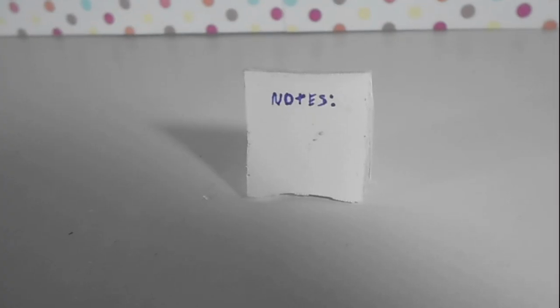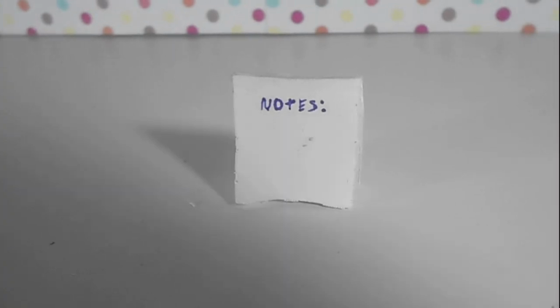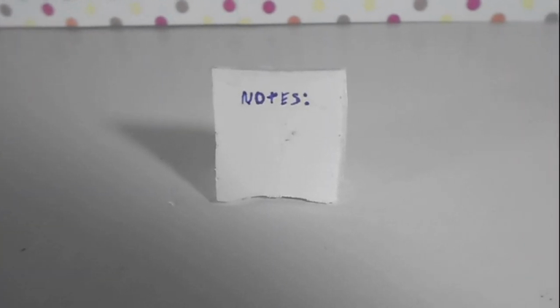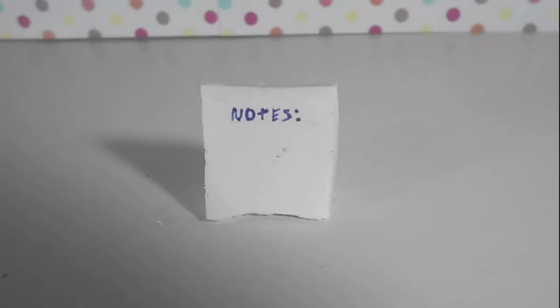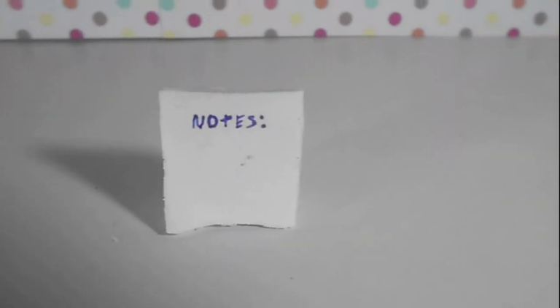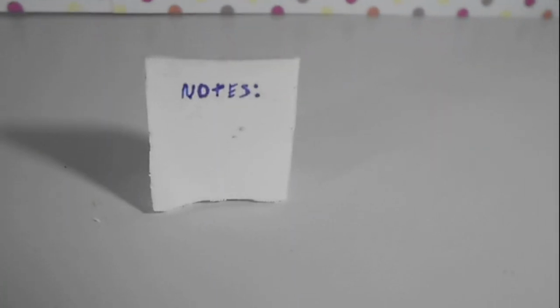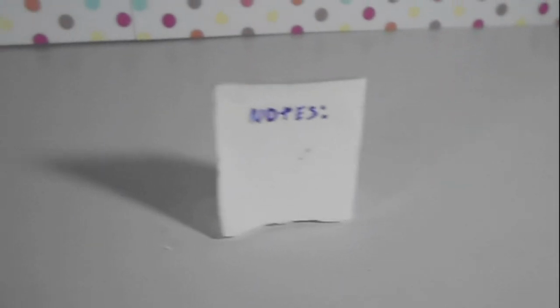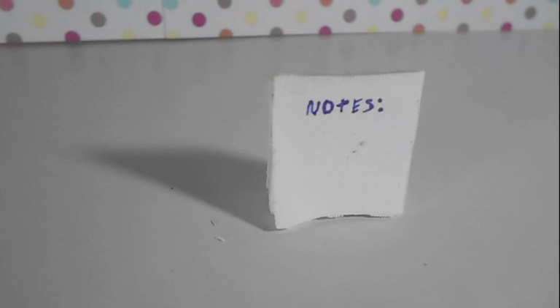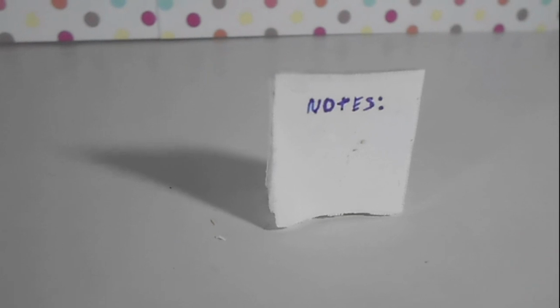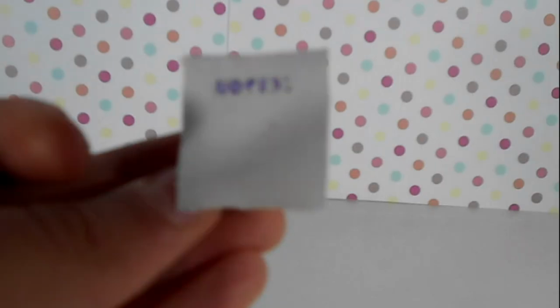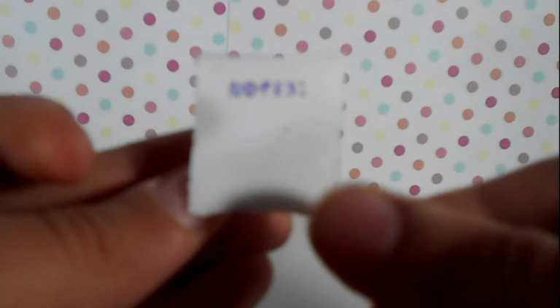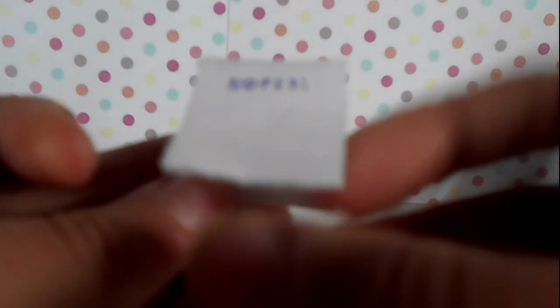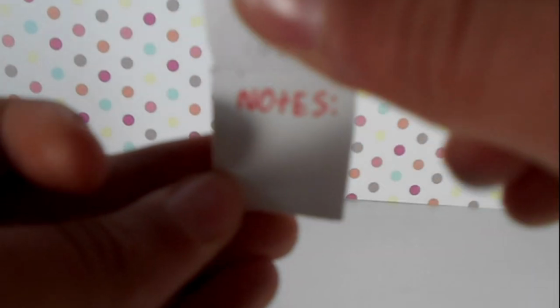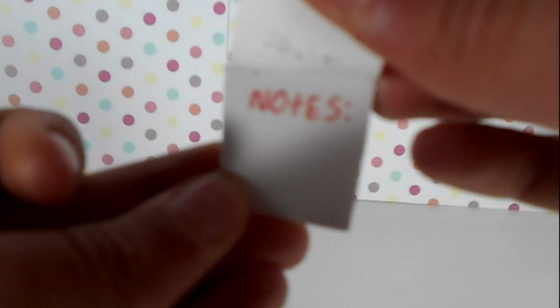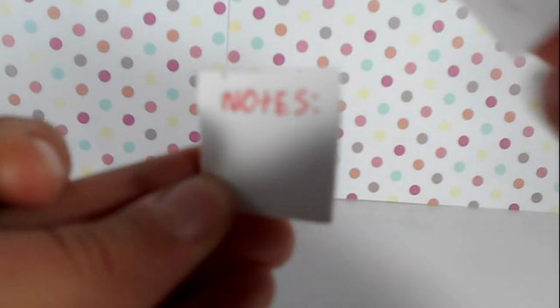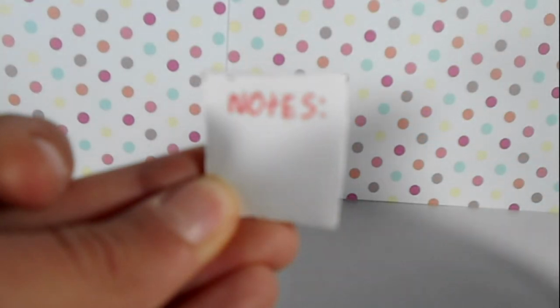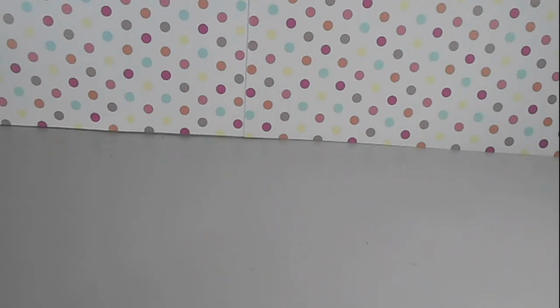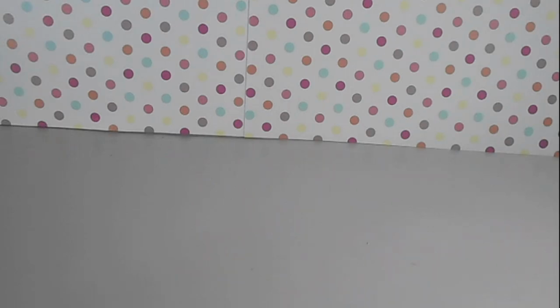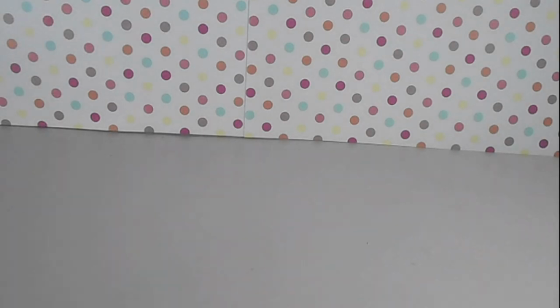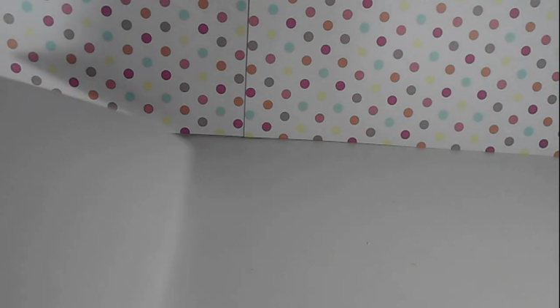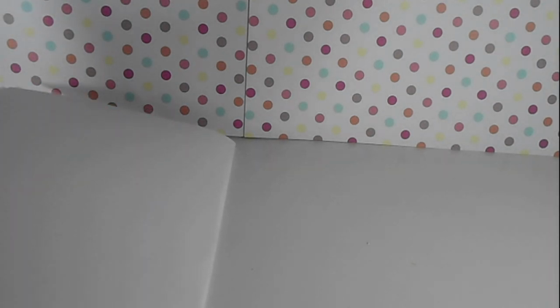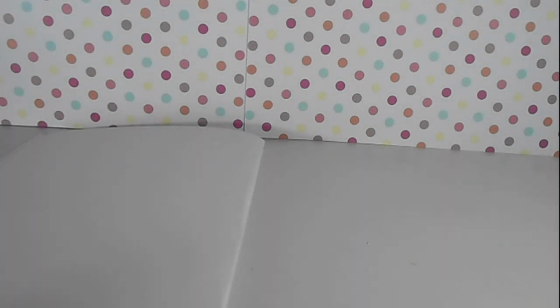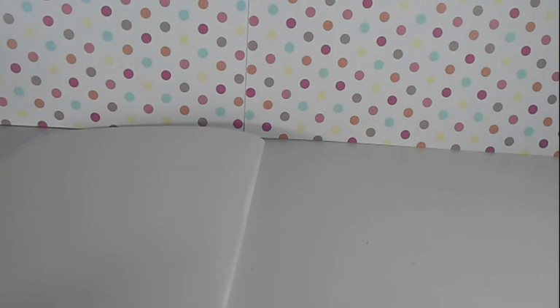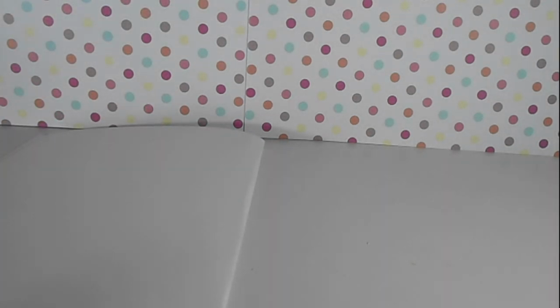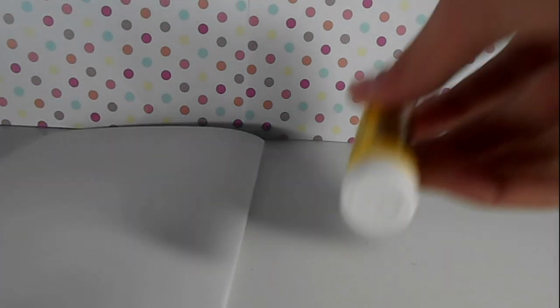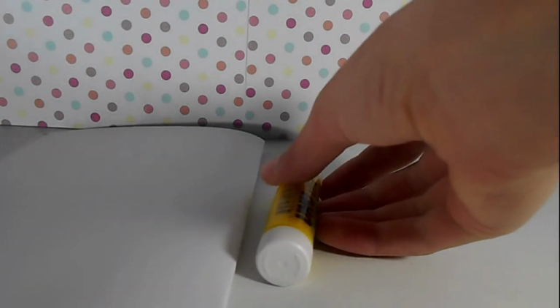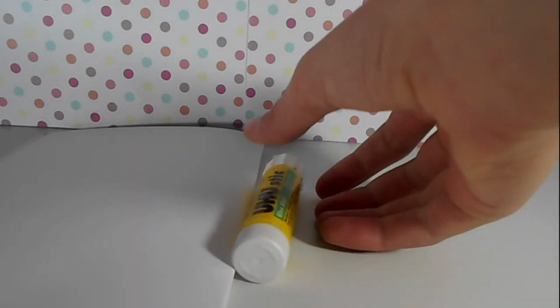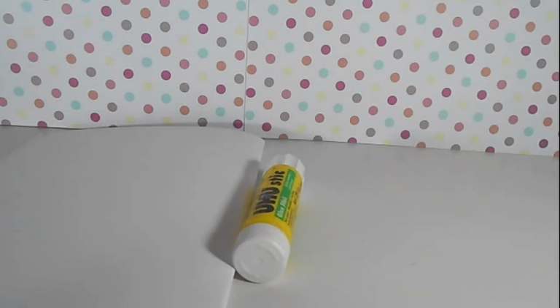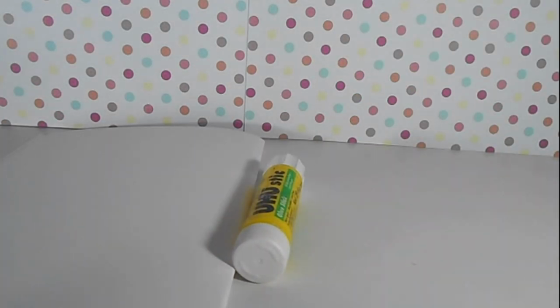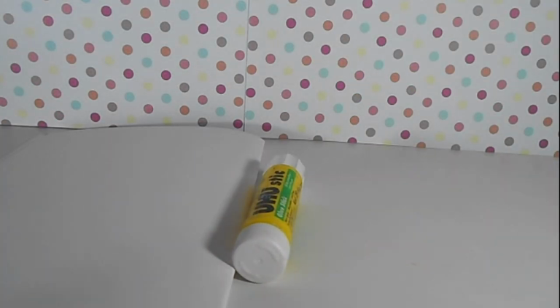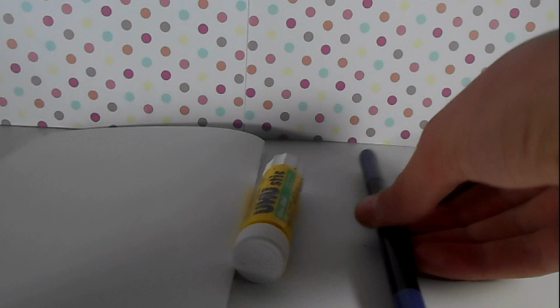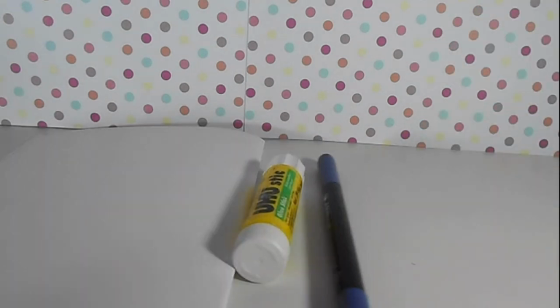Next thing we're going to make are mini notepads that you can actually rip off. What you need is paper, a glue stick, and maybe a marker.